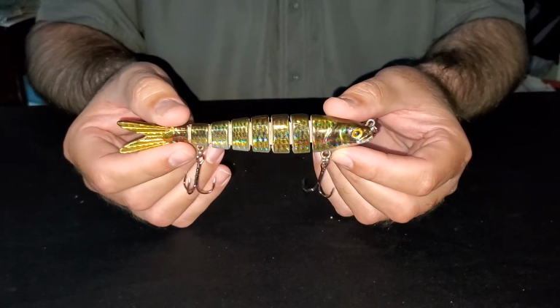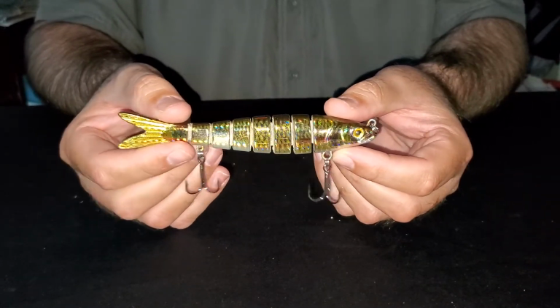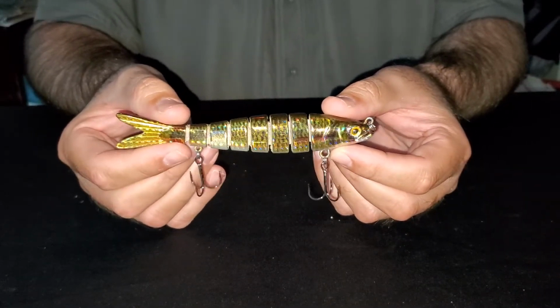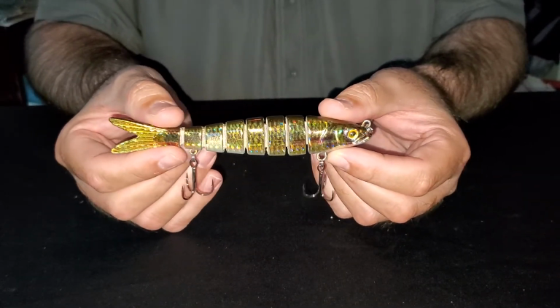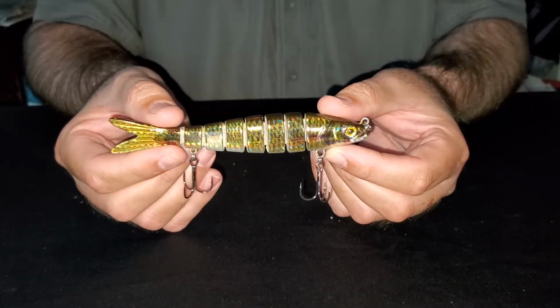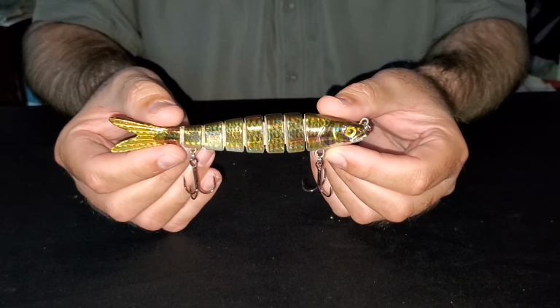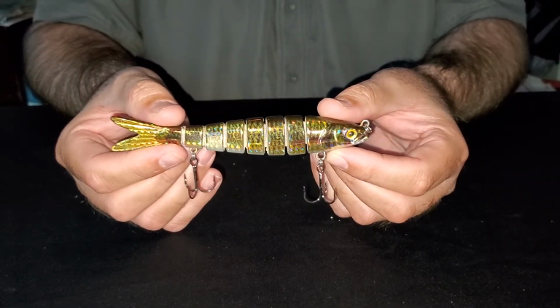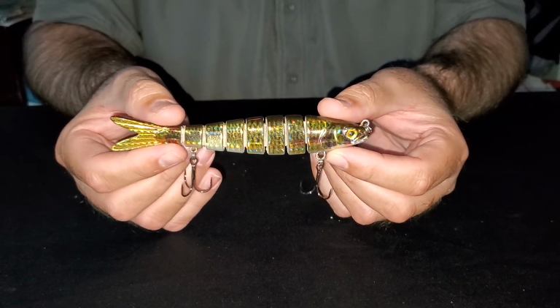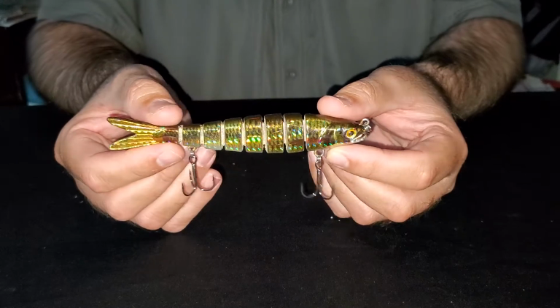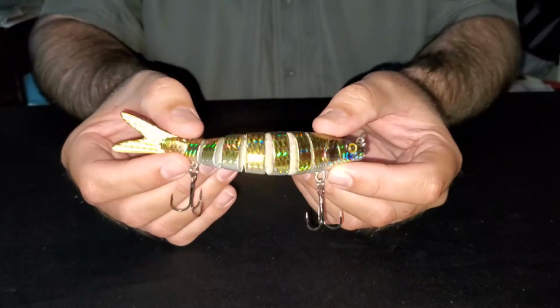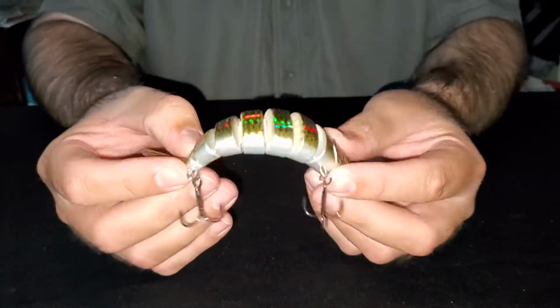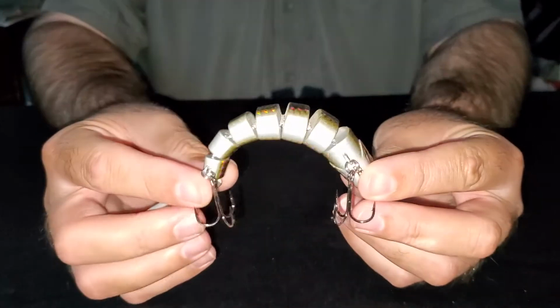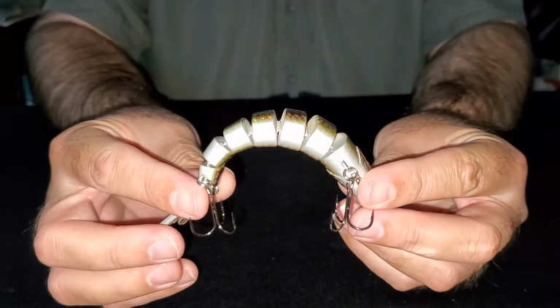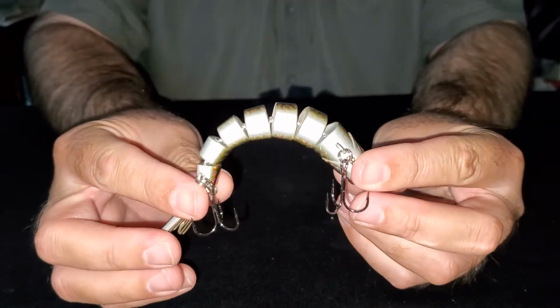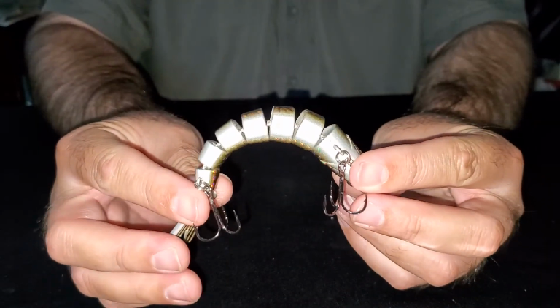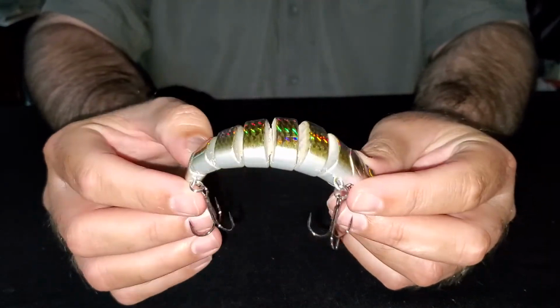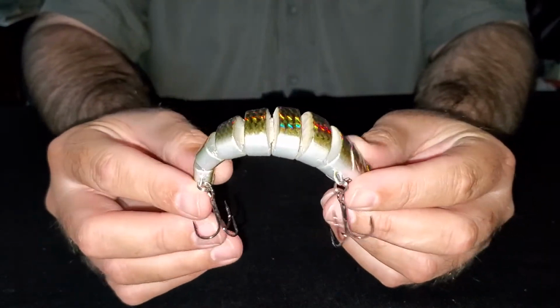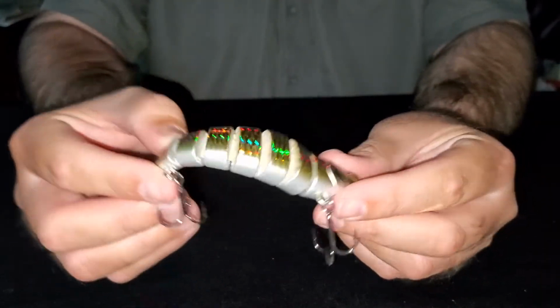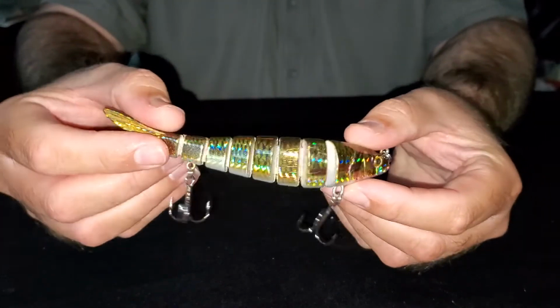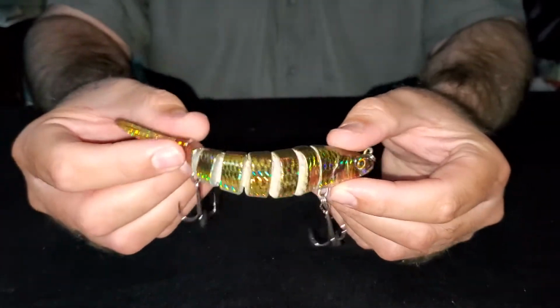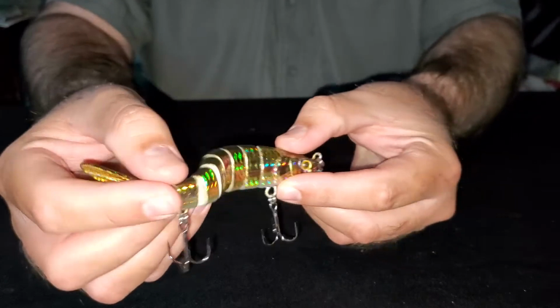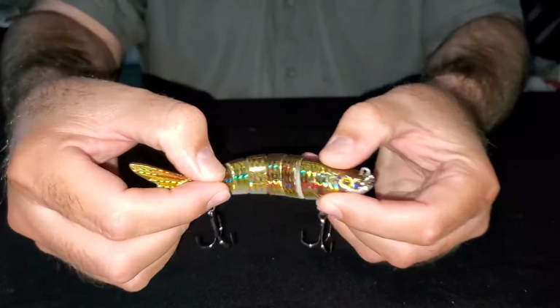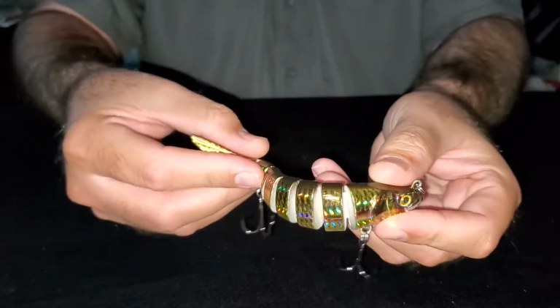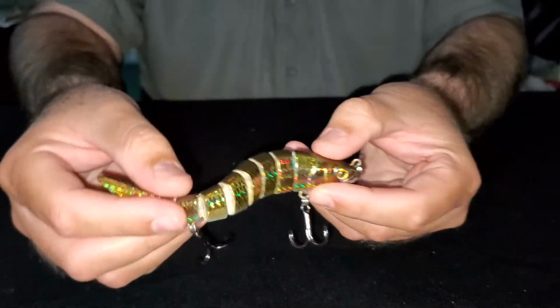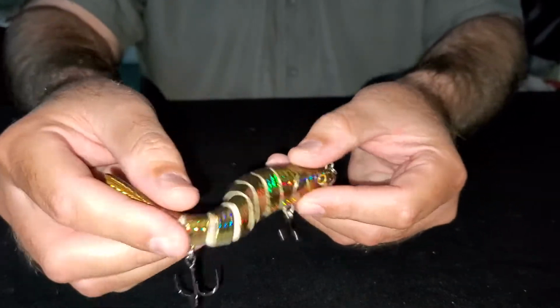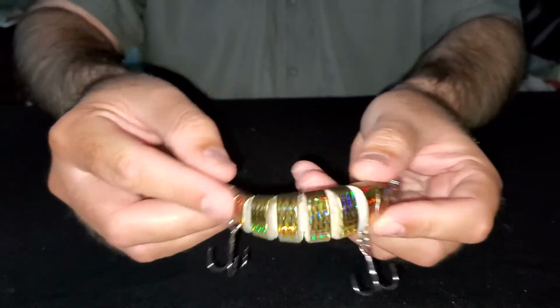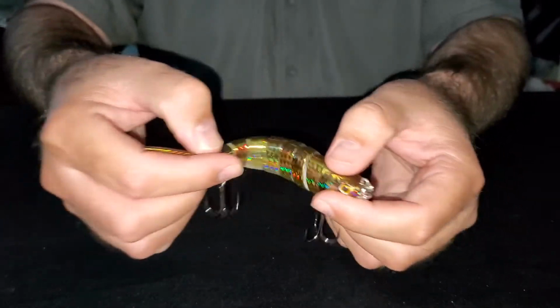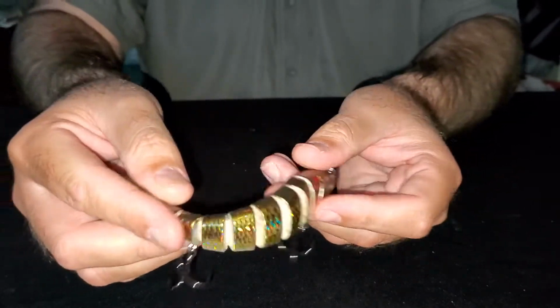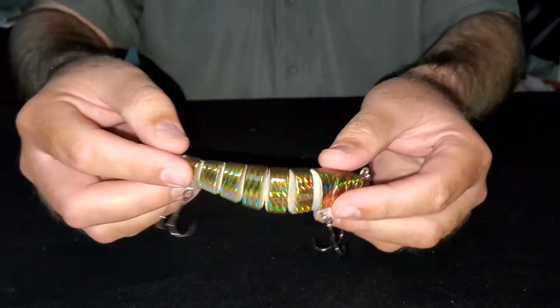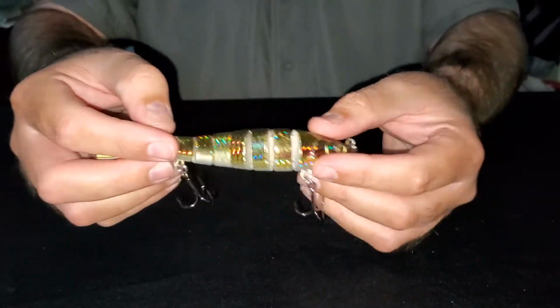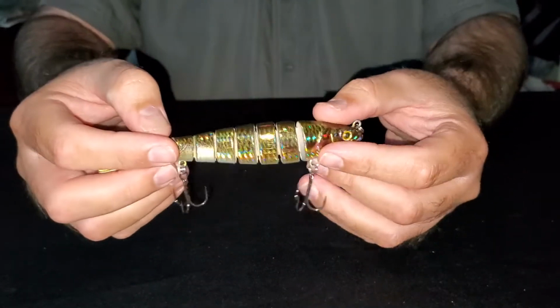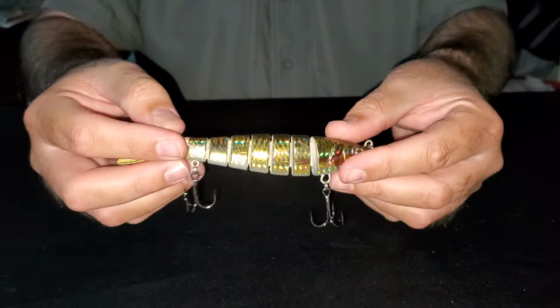It's made out of hard ABS plastic and held together by Dyneema fiber, which is a material similar to Kevlar — super tough but very flexible. That gives it that natural swimming action.